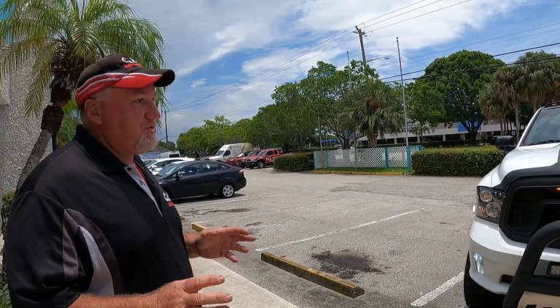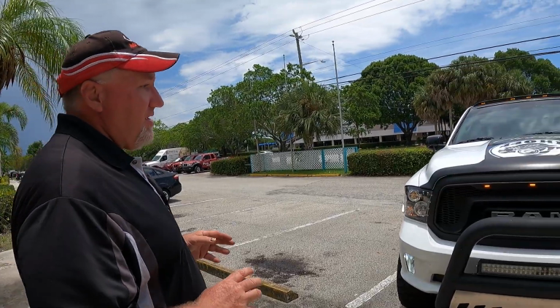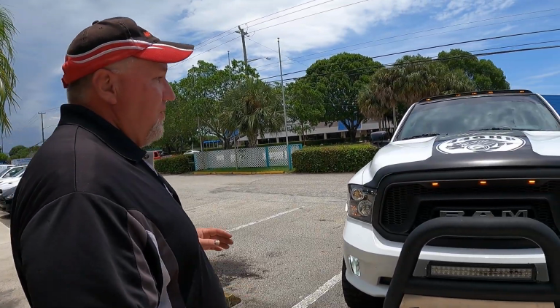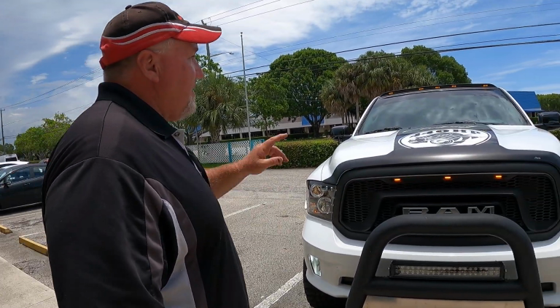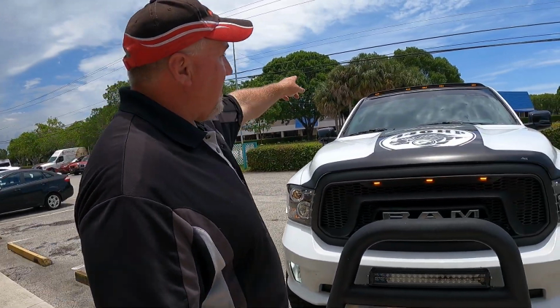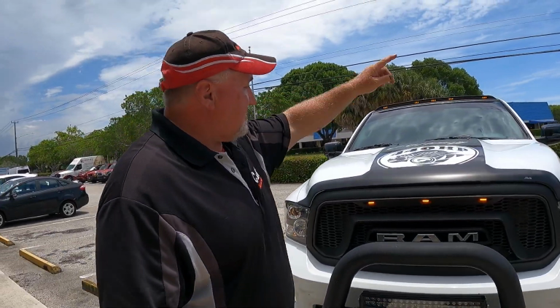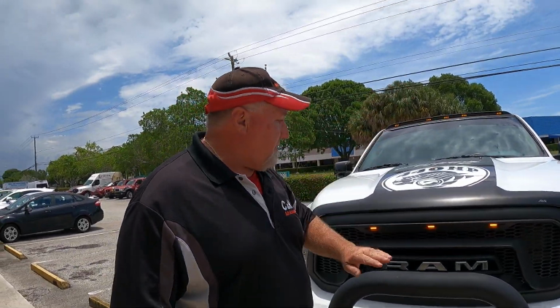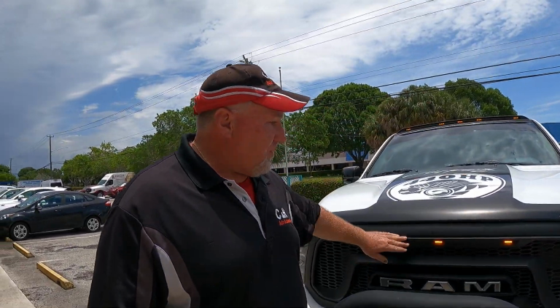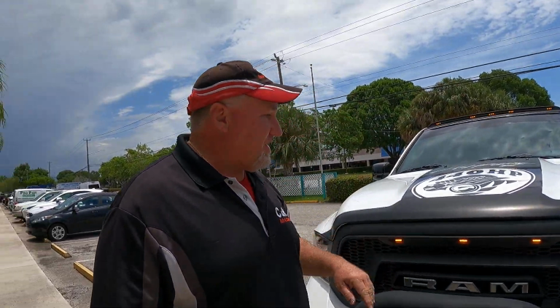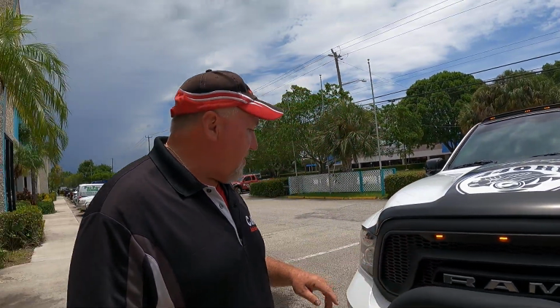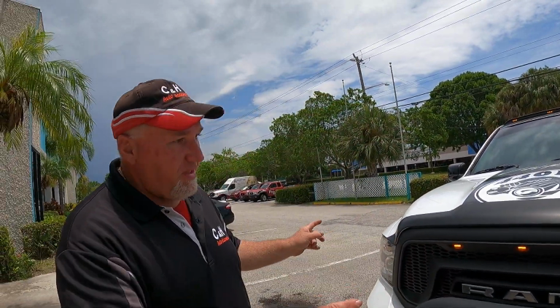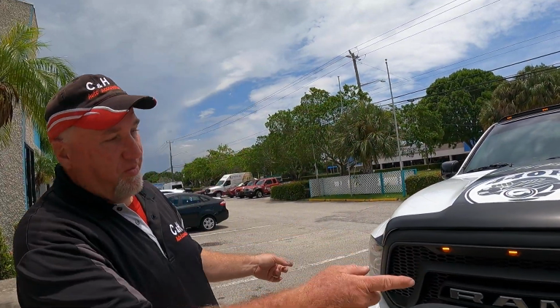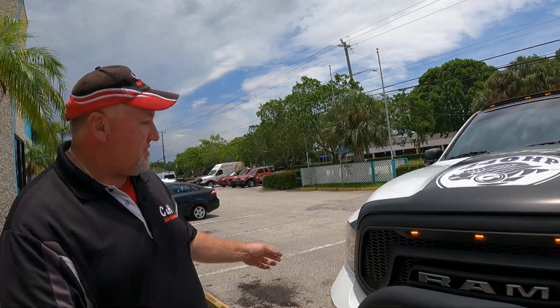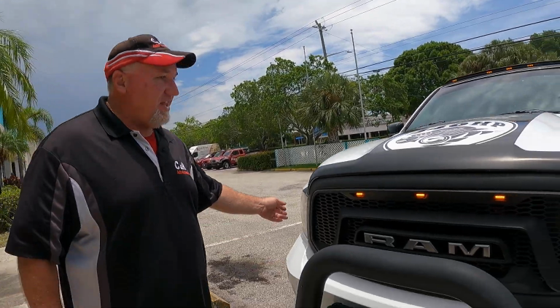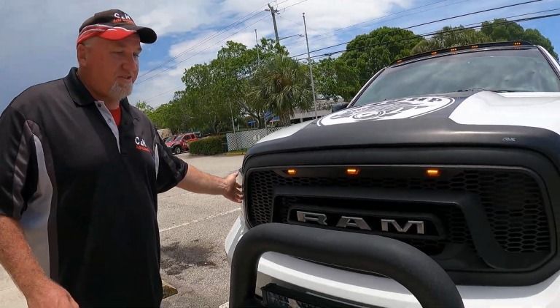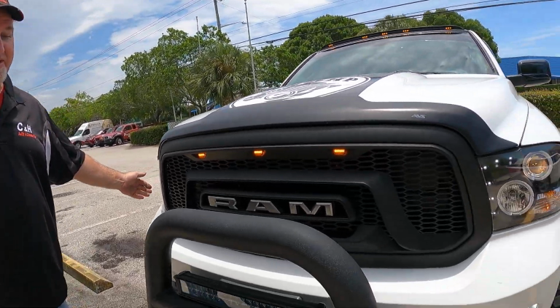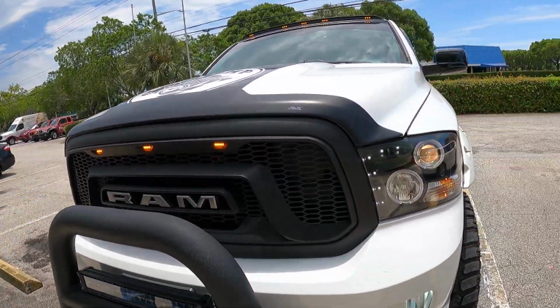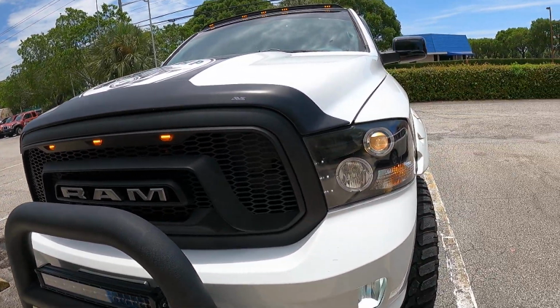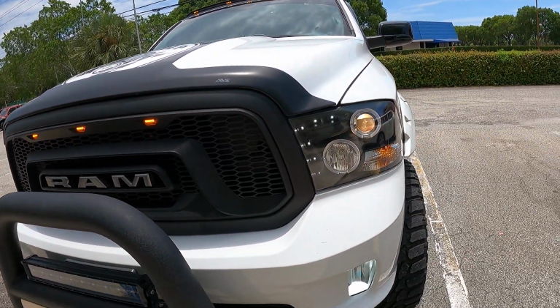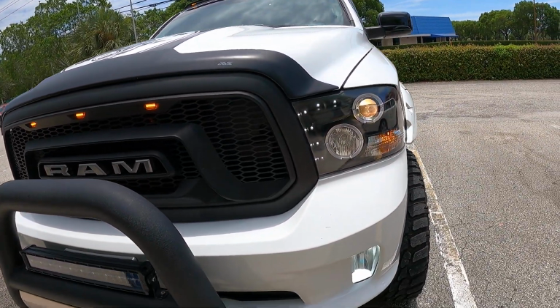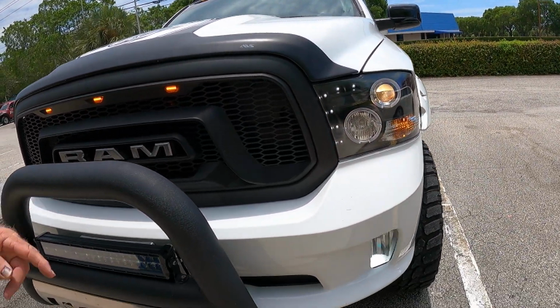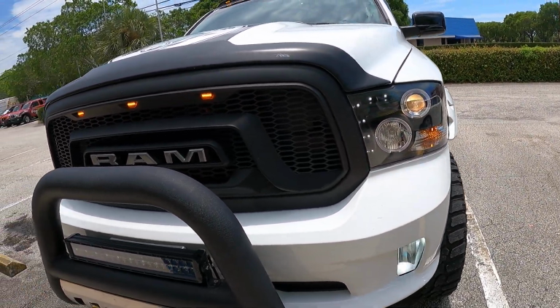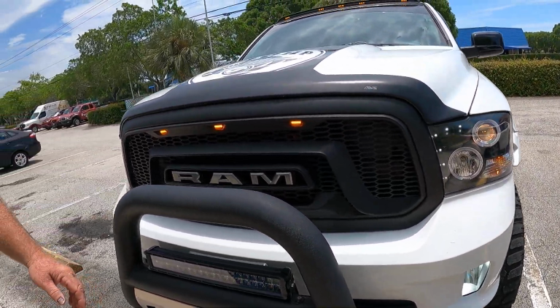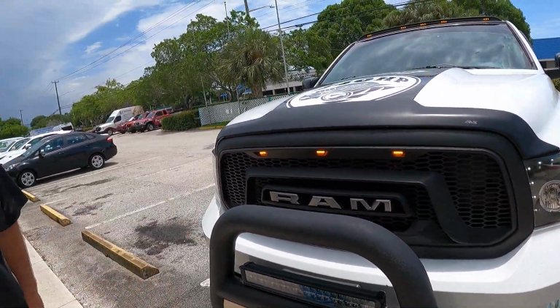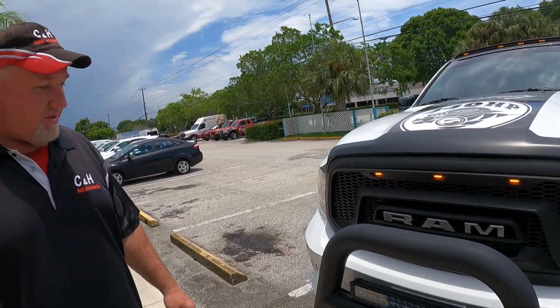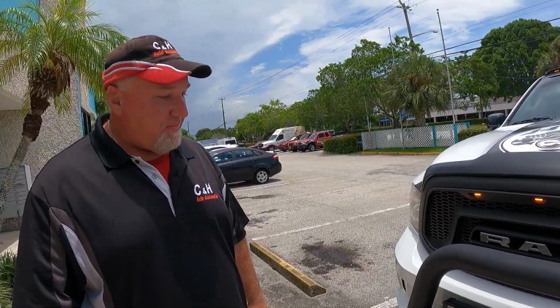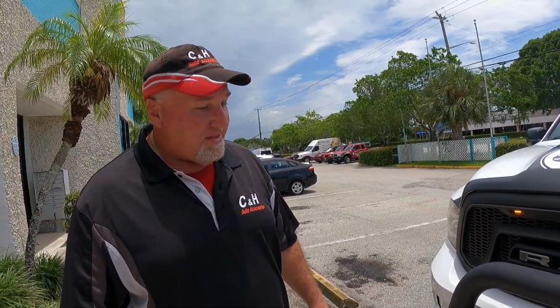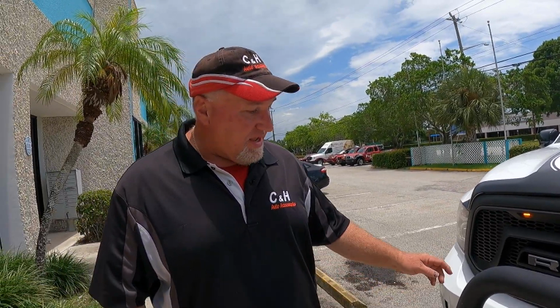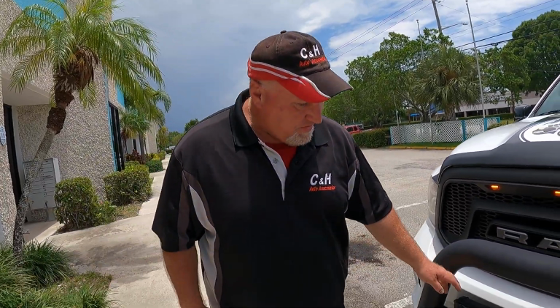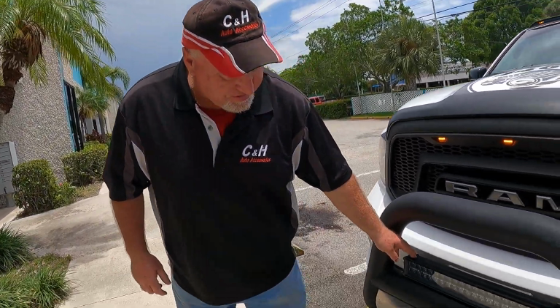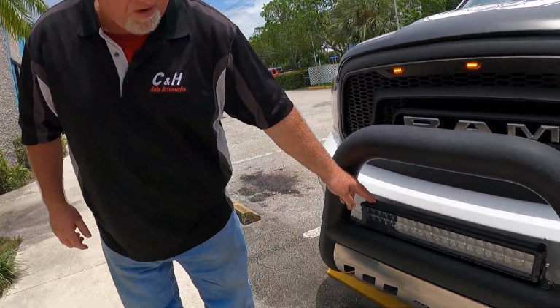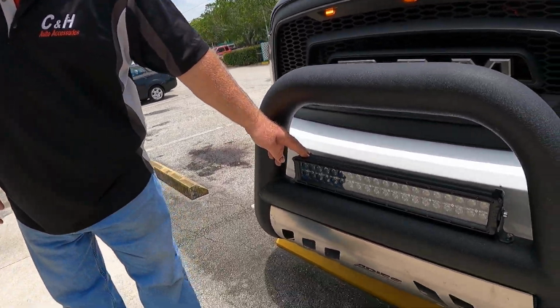We've already done a few things with this truck. We did the lights on the top, changed out the grille, changed out the headlights with Spiders, and did the fog lights with the Arc lighting.